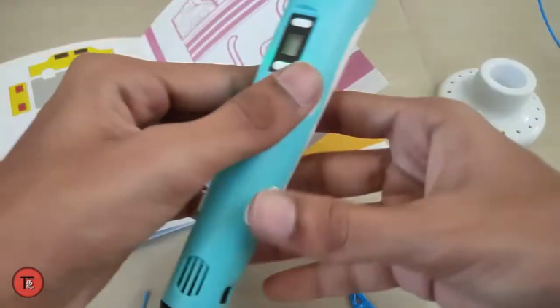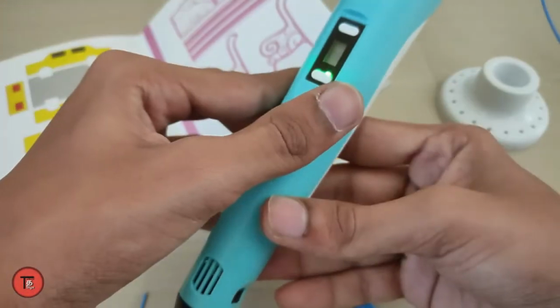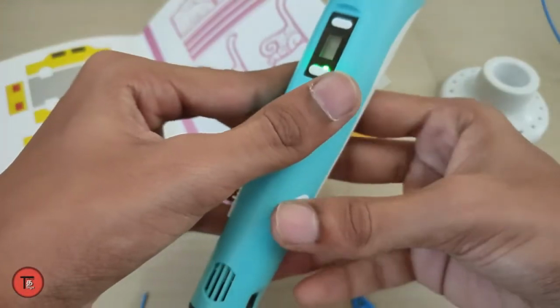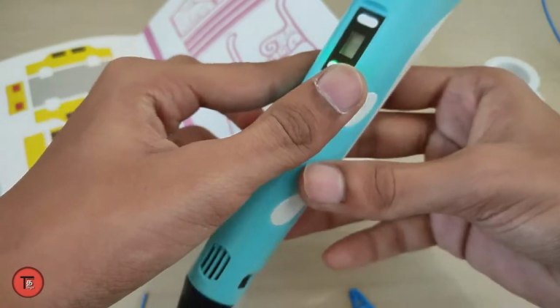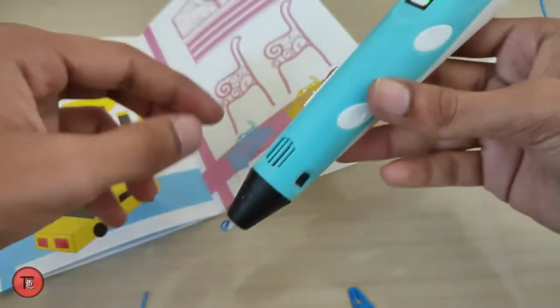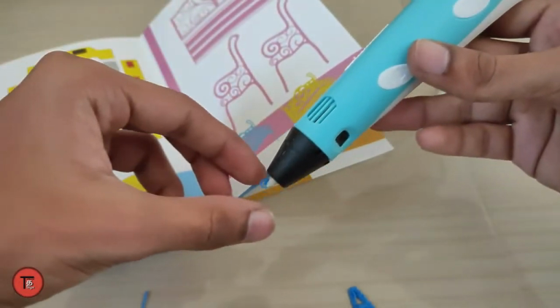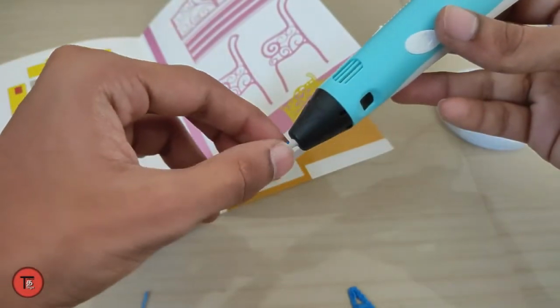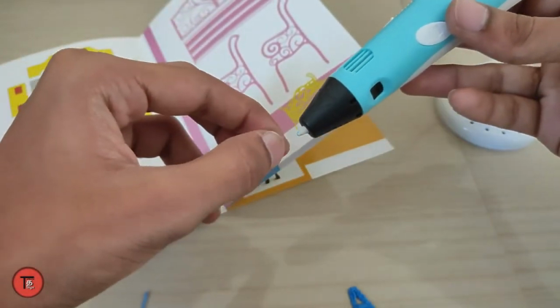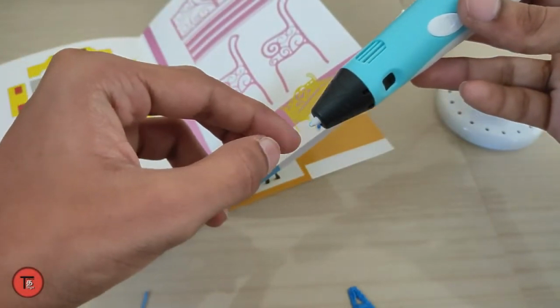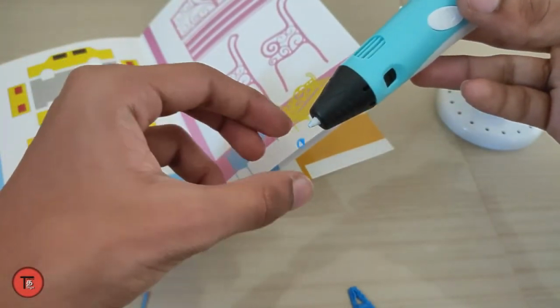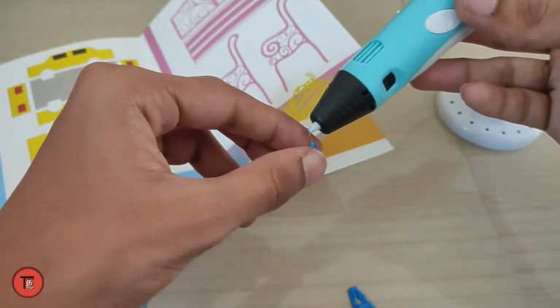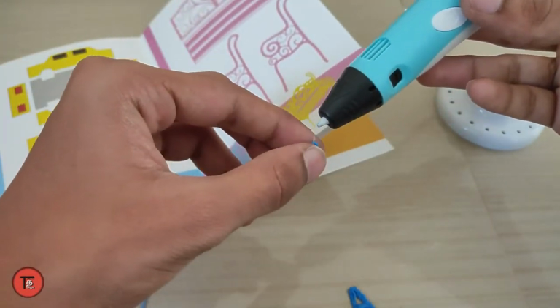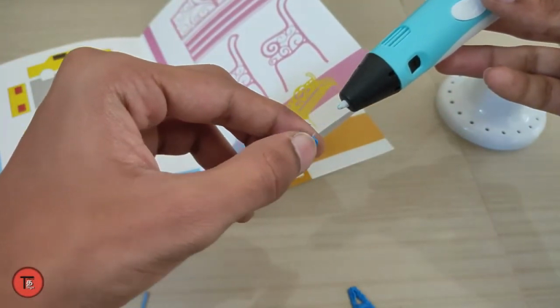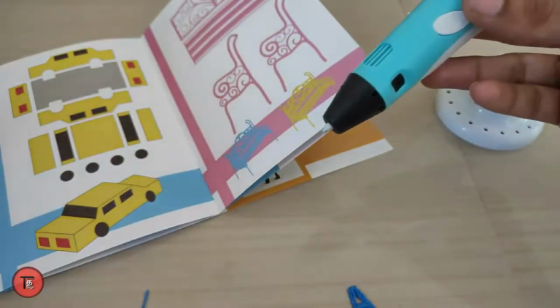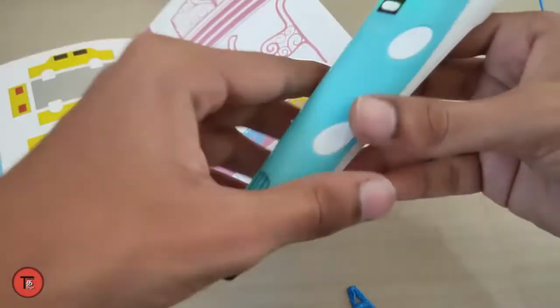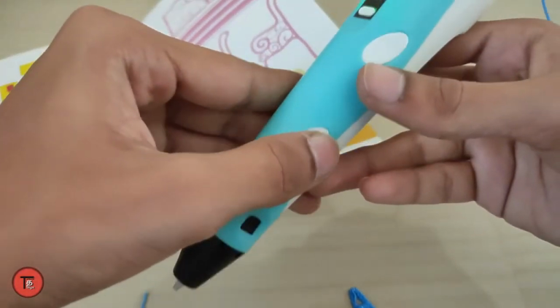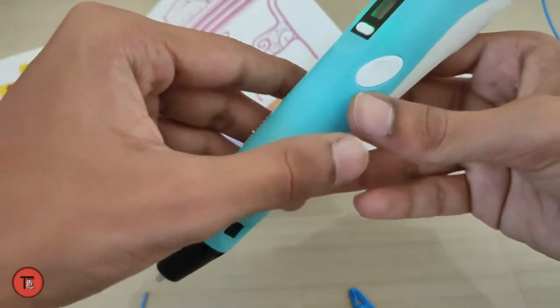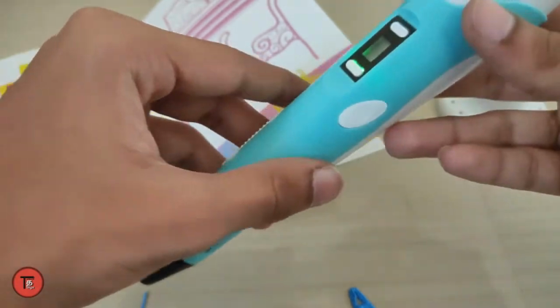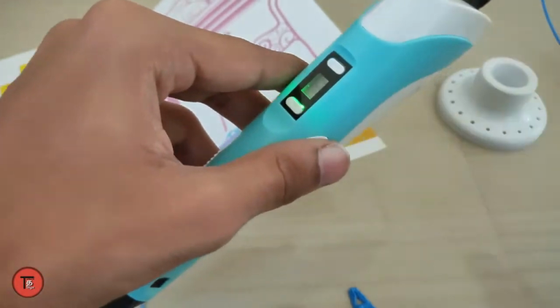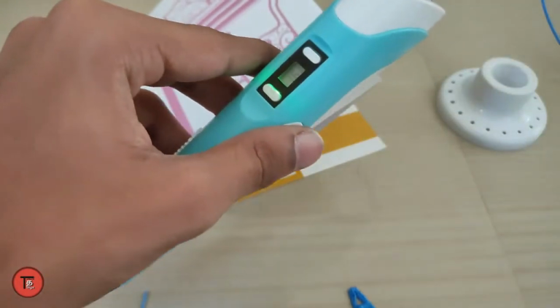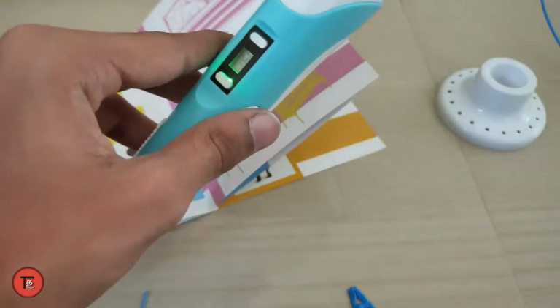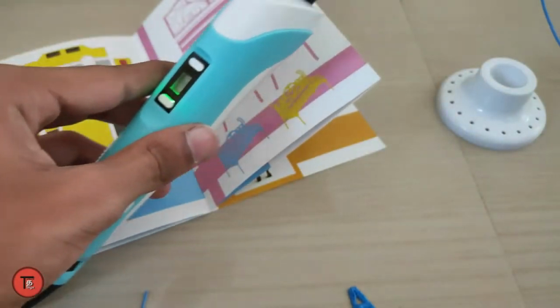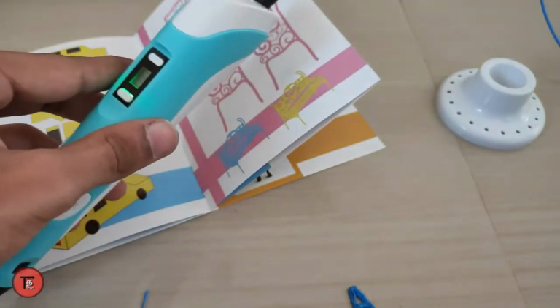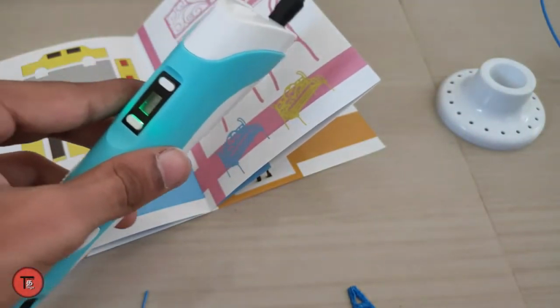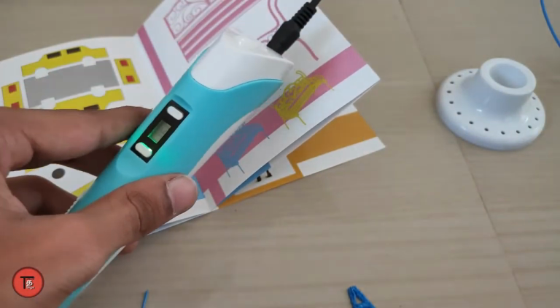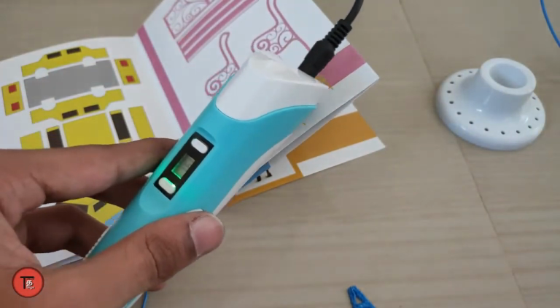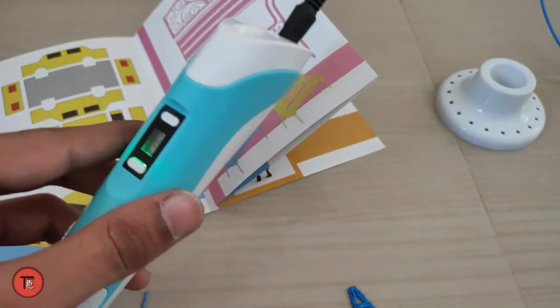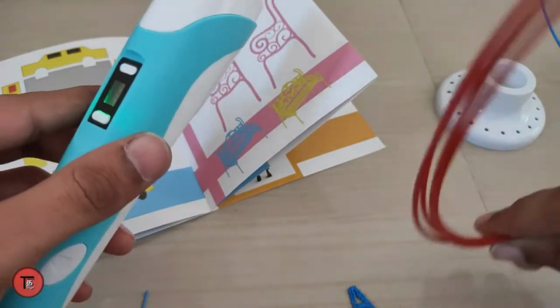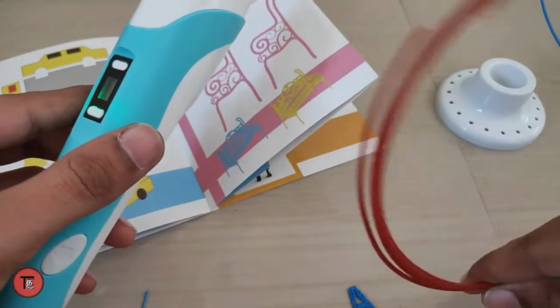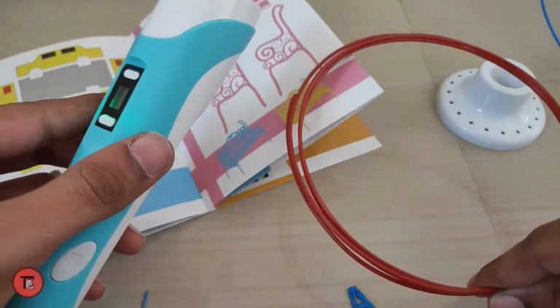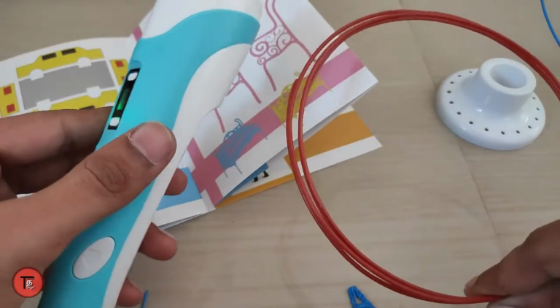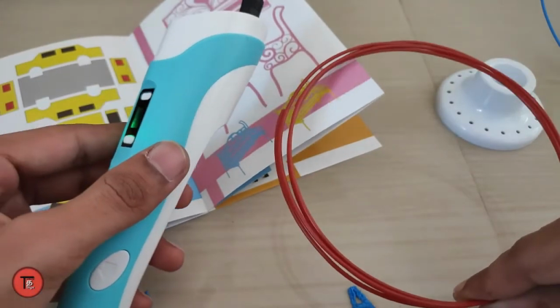You can print in different colors by changing the filament. This is simple and very easy to work with. It is possible to create a custom design — no problem.